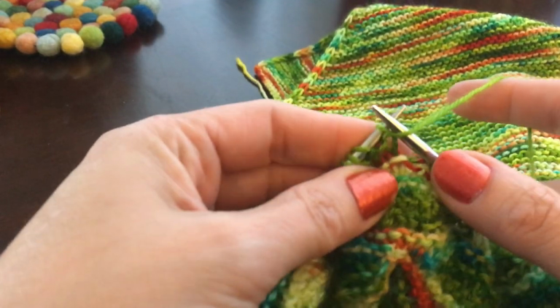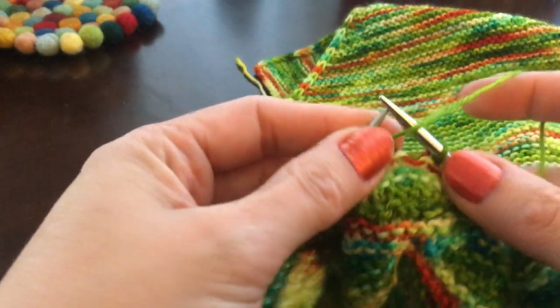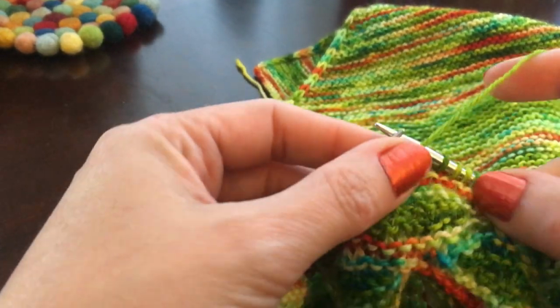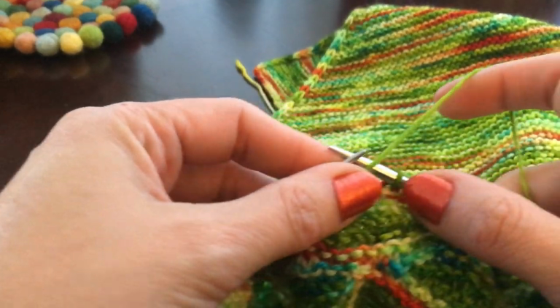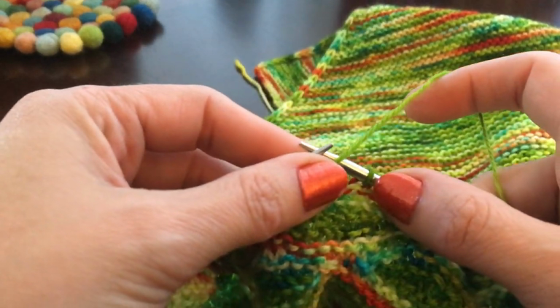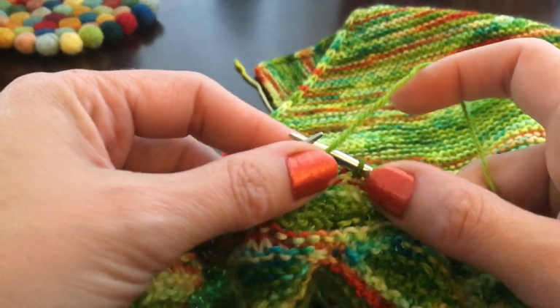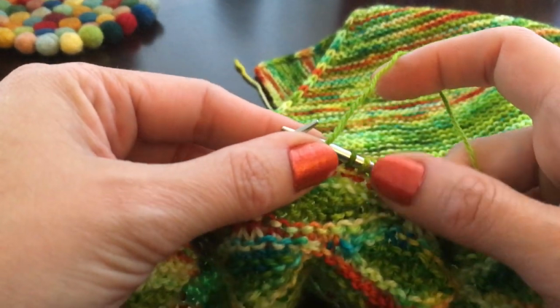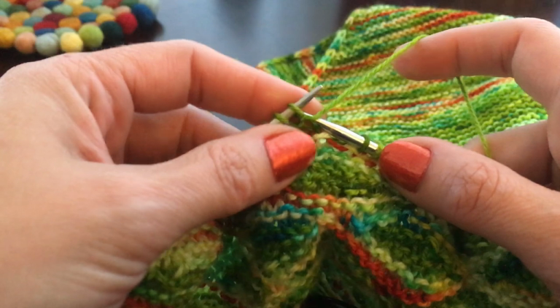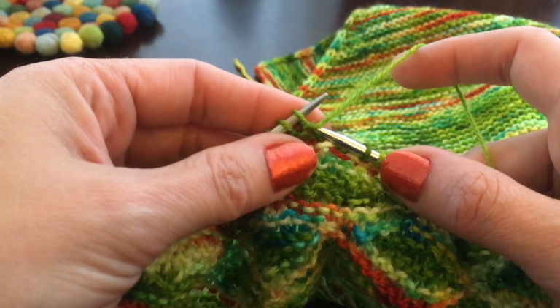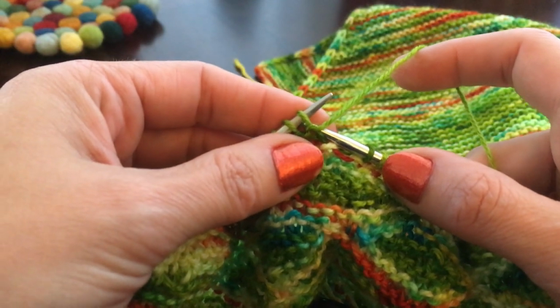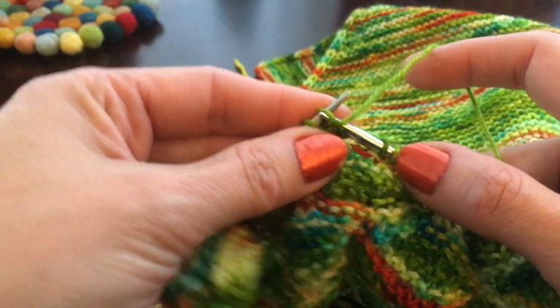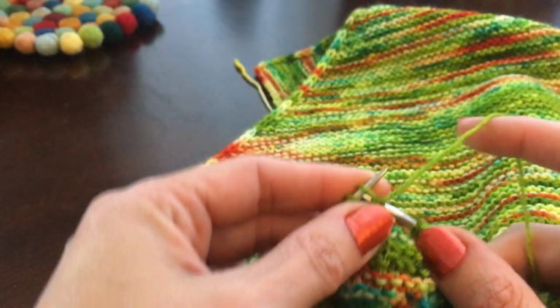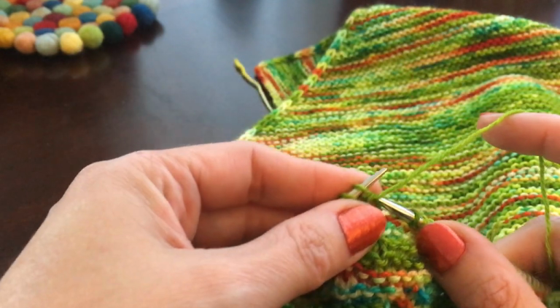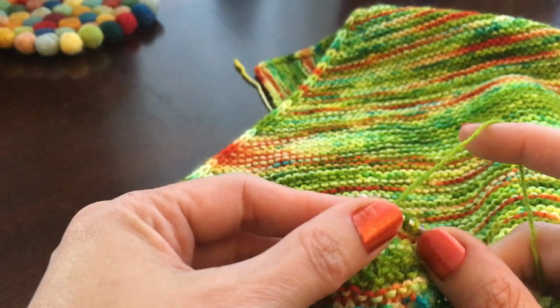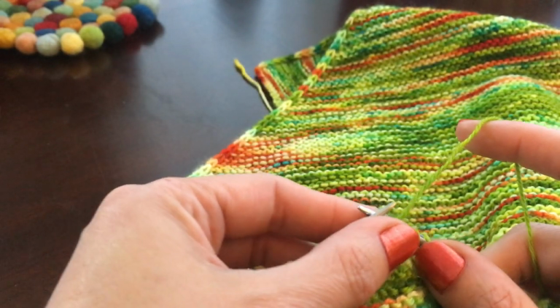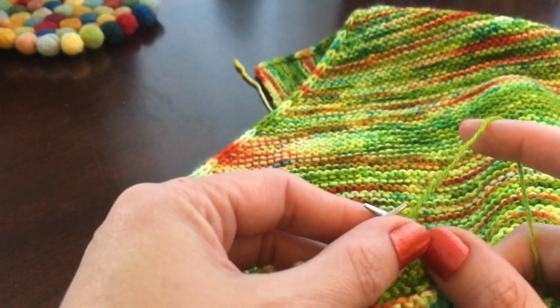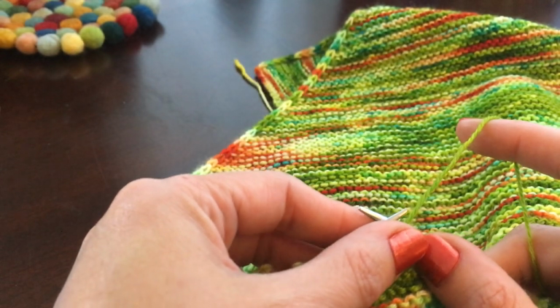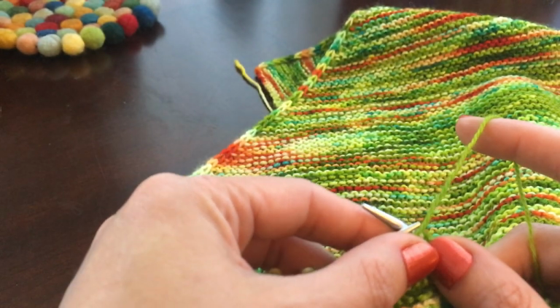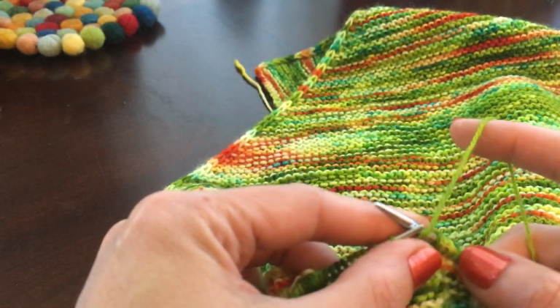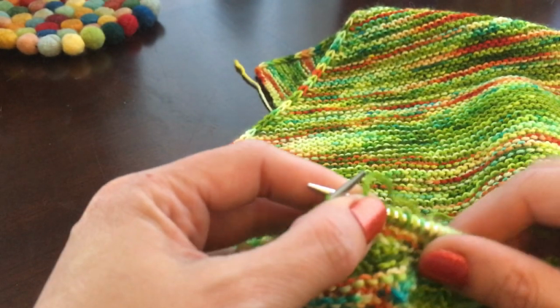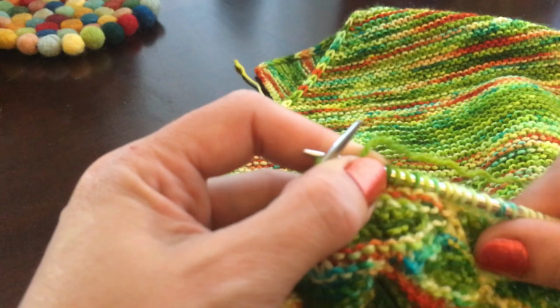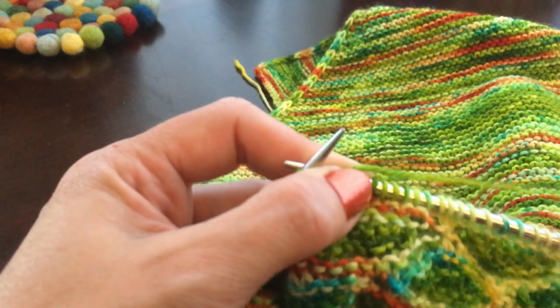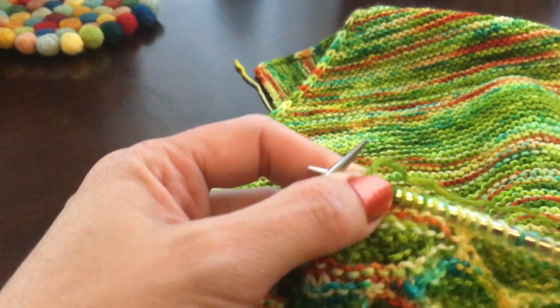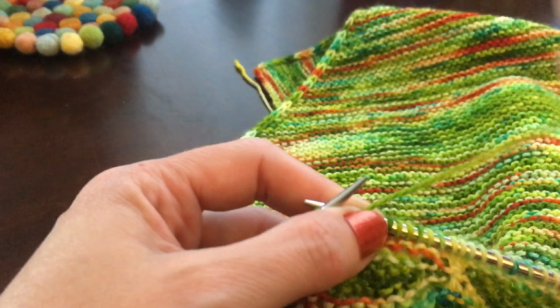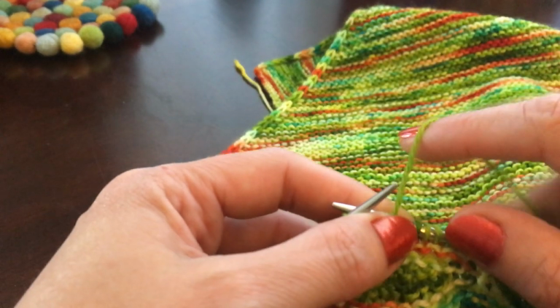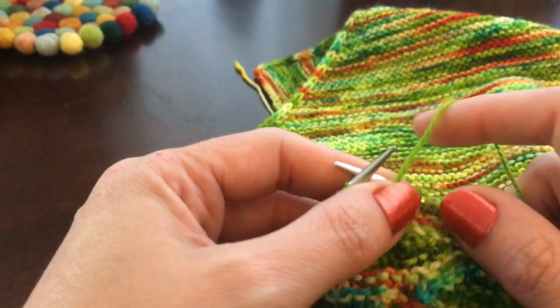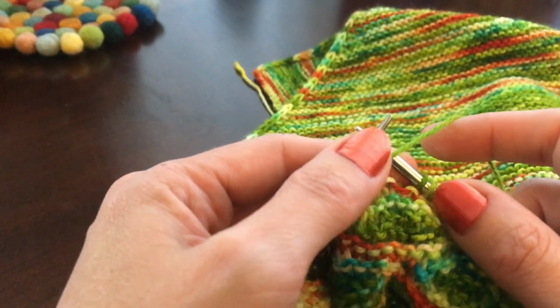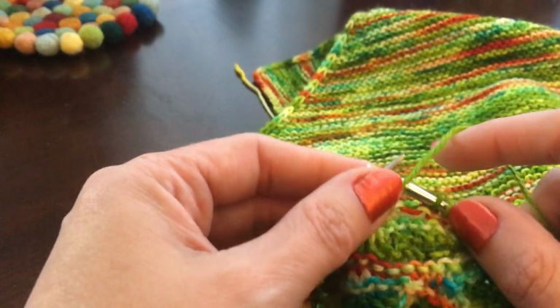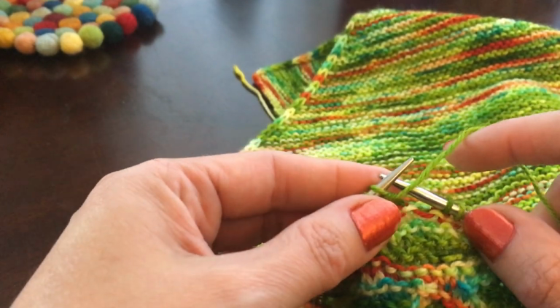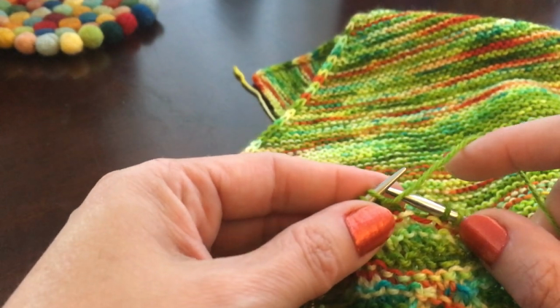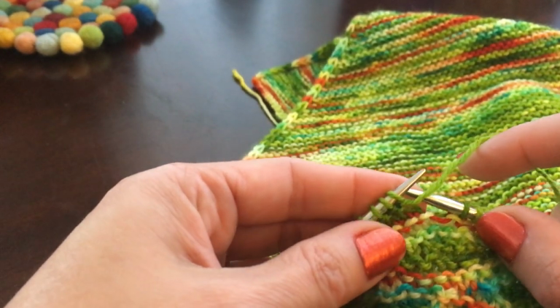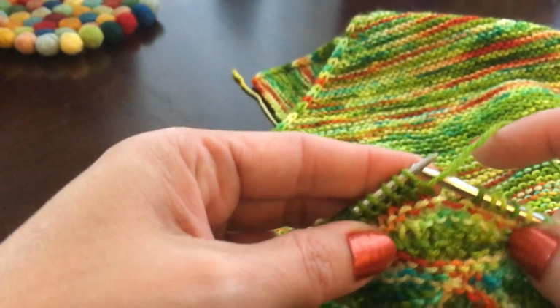I've turned it now so the wrong side is facing, and a quick little German short row lesson. If you do need more help with German short rows then just Google YouTube — there's lots of really great tutorials.